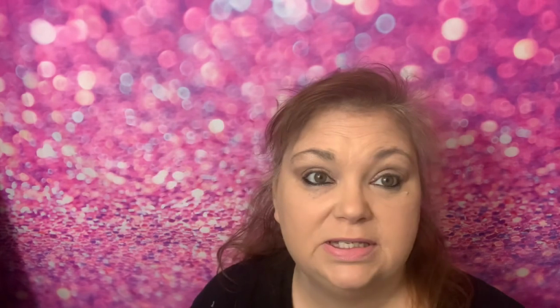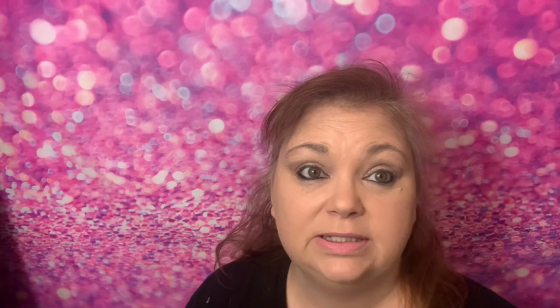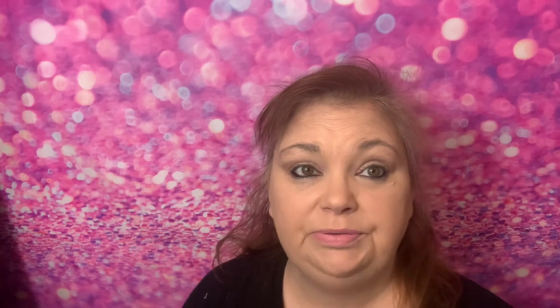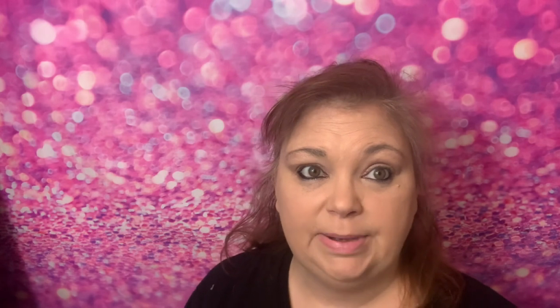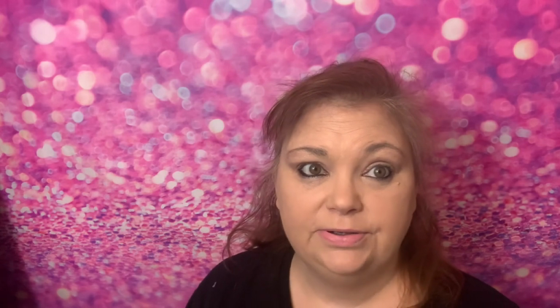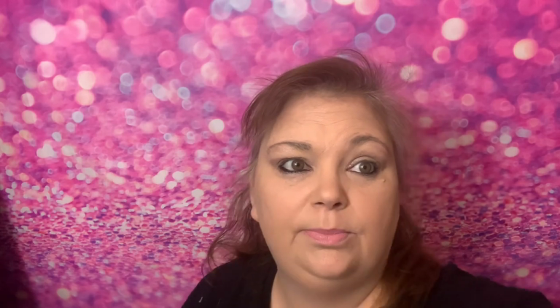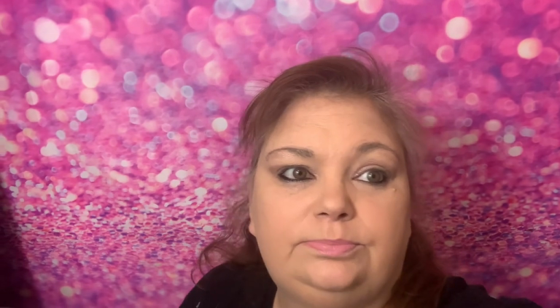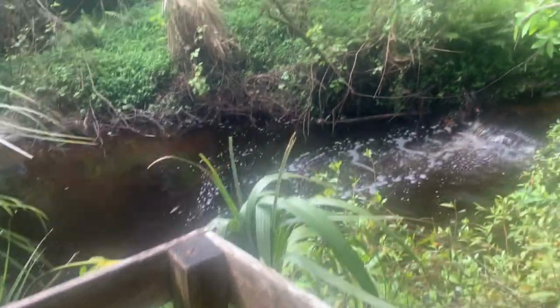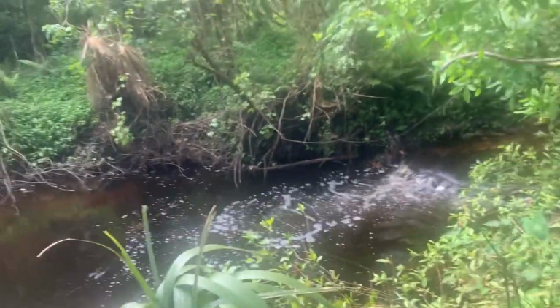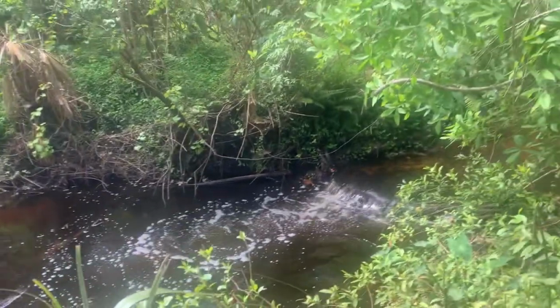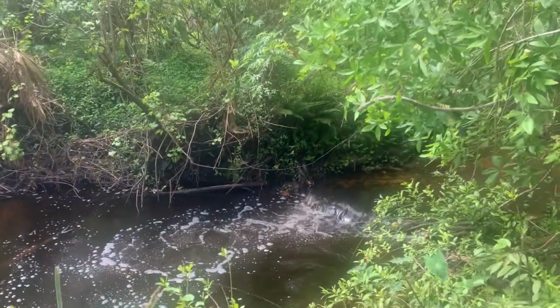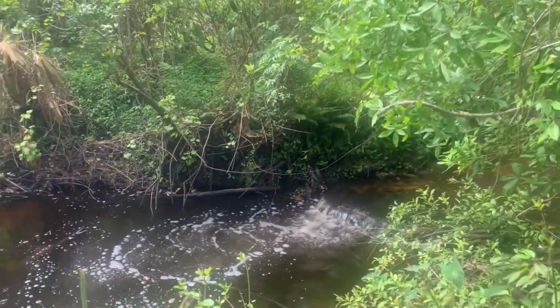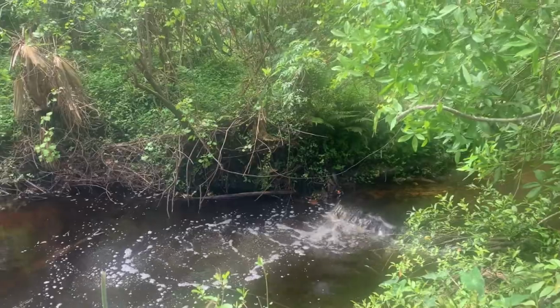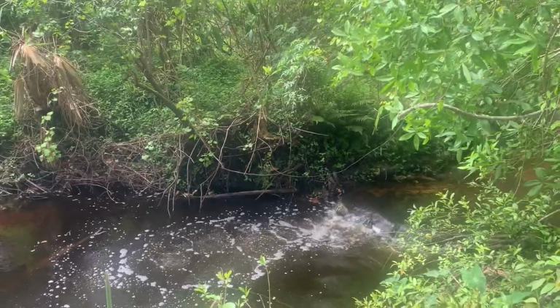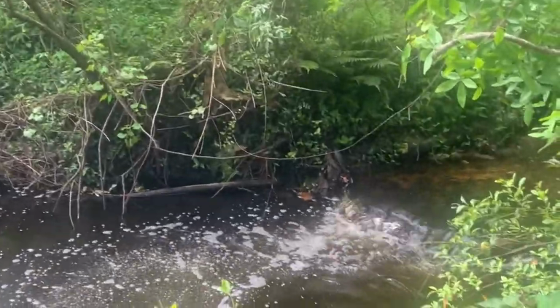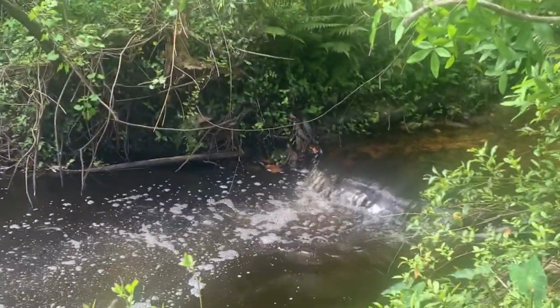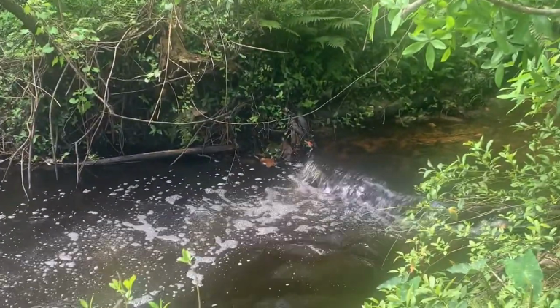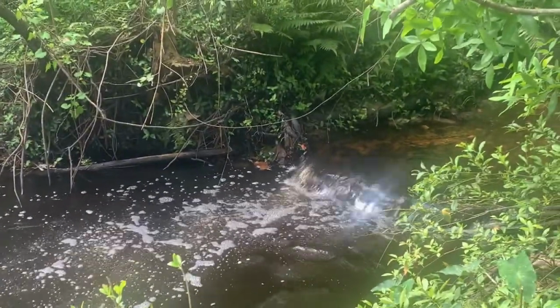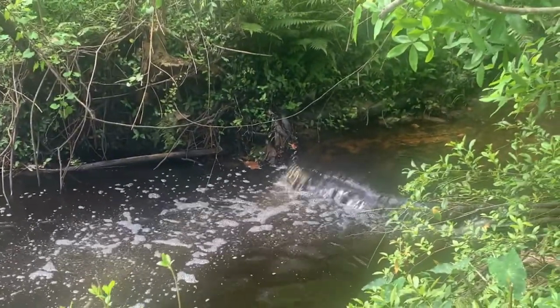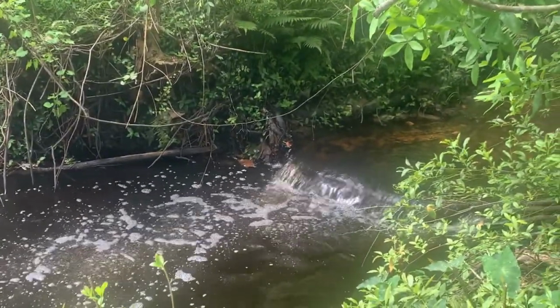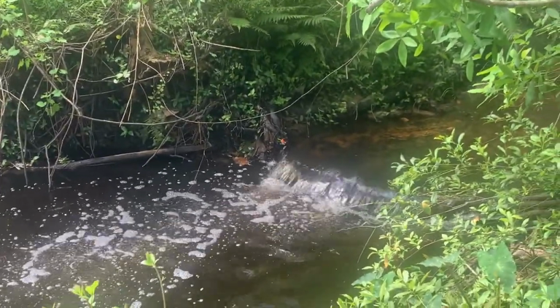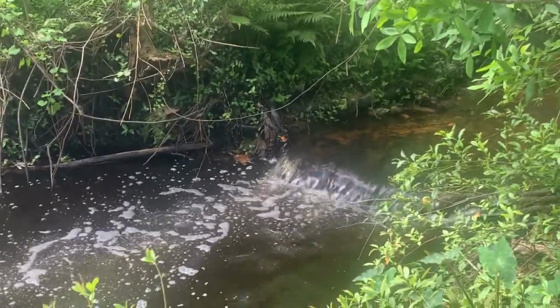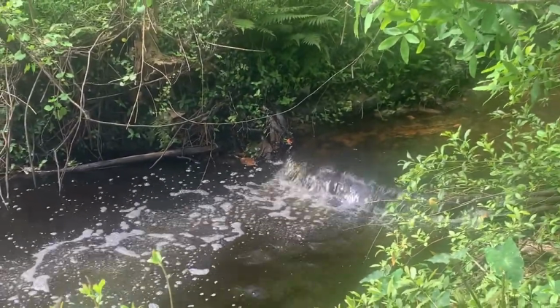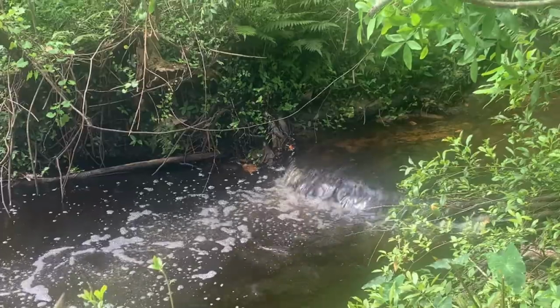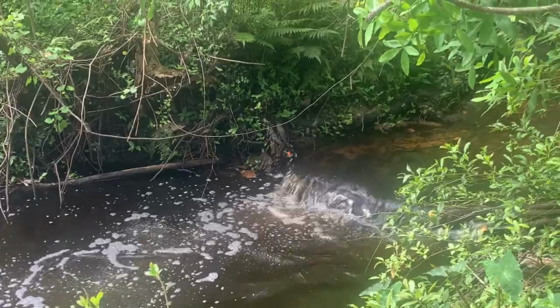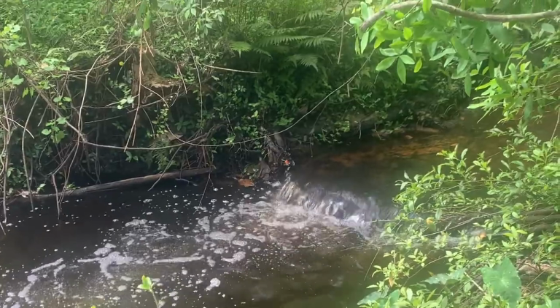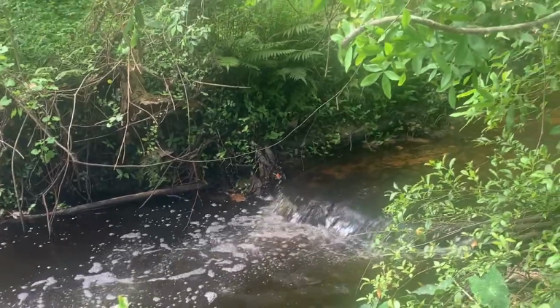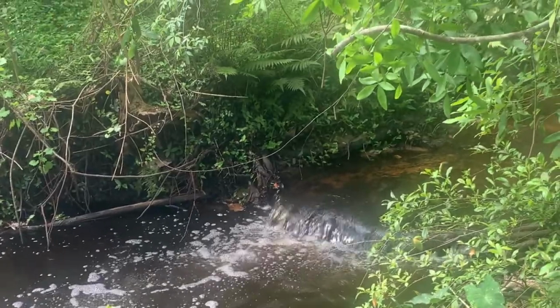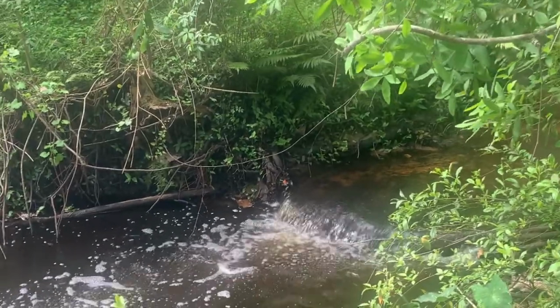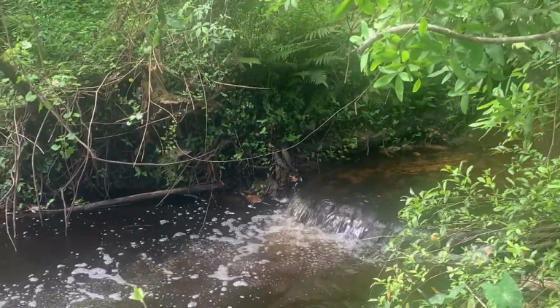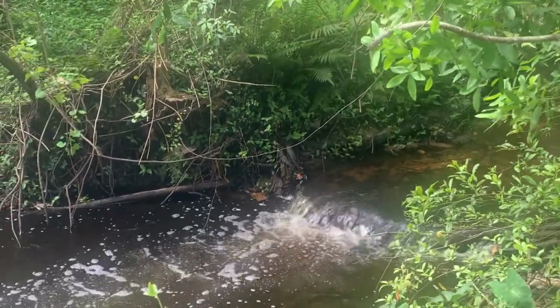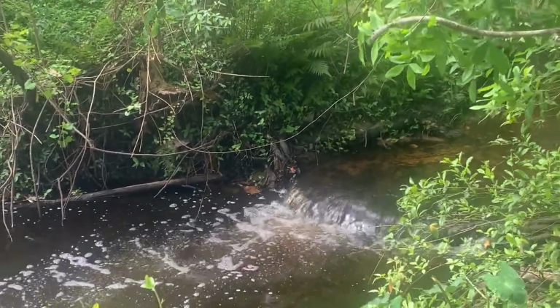So let's go see if we can find some alligators. It's not as good today as it was the other day, but it's still good. It's just like a red ball.